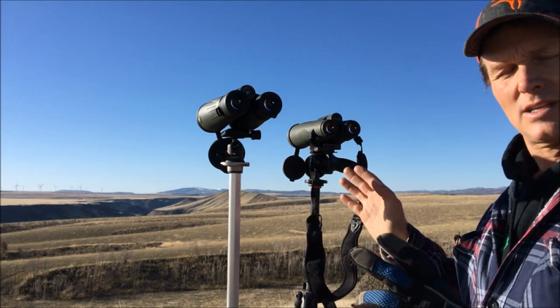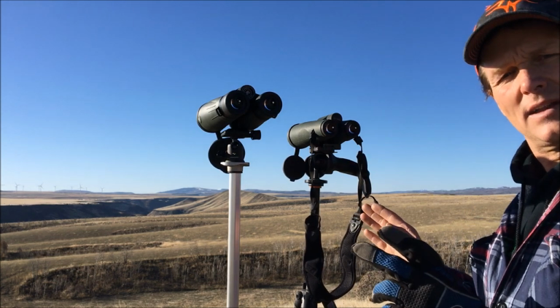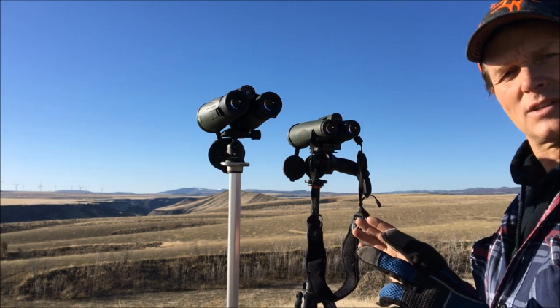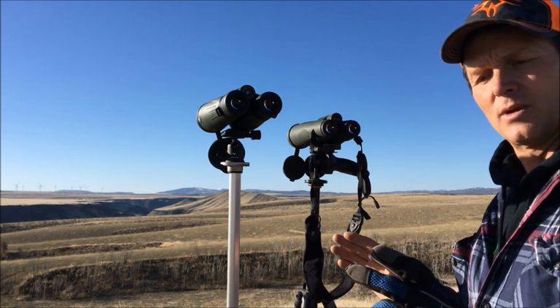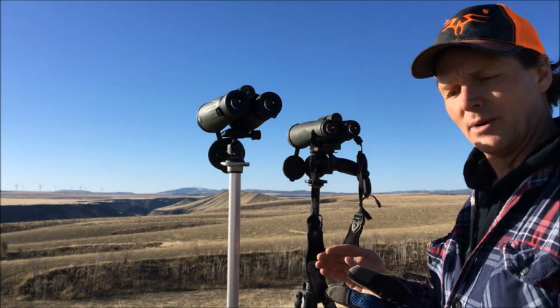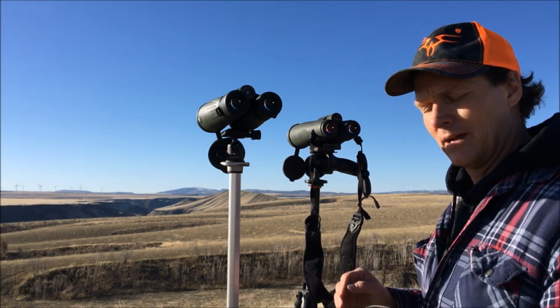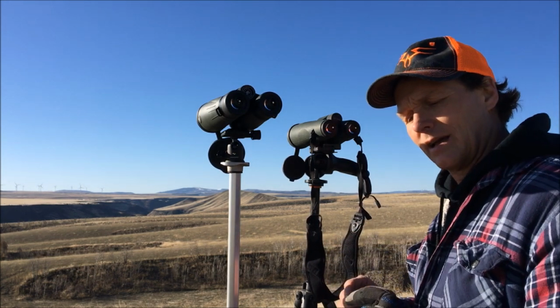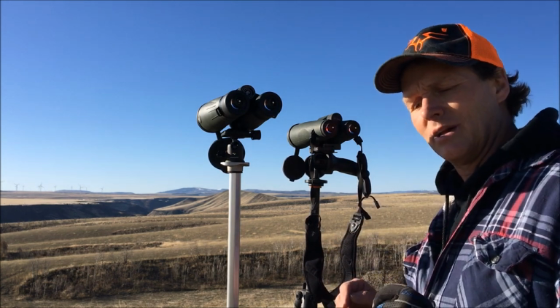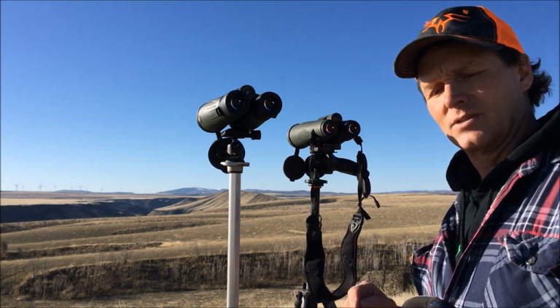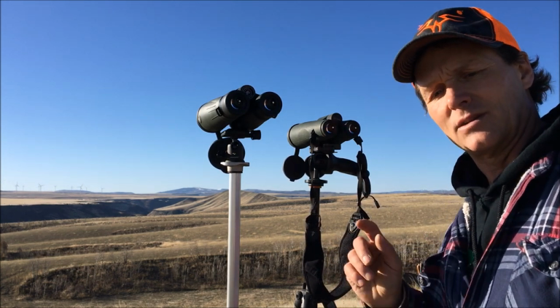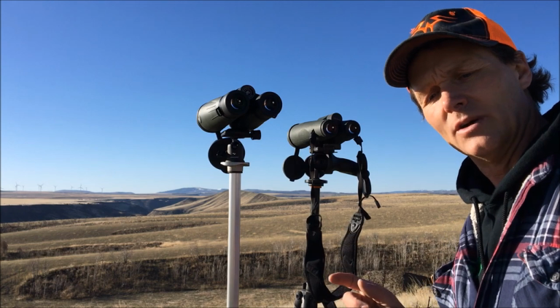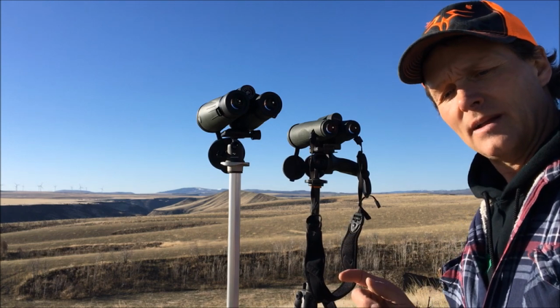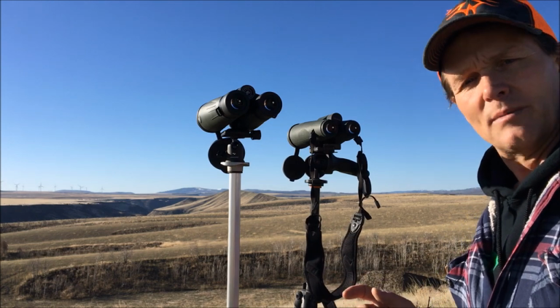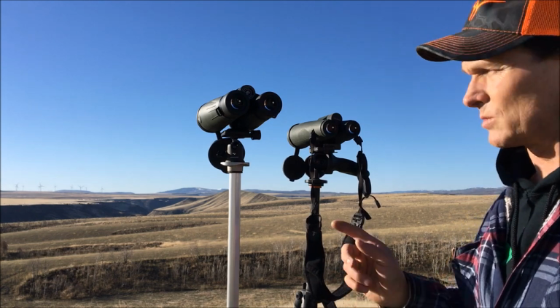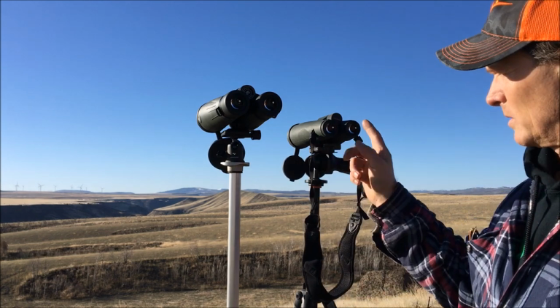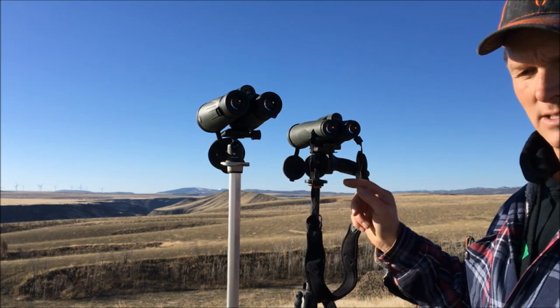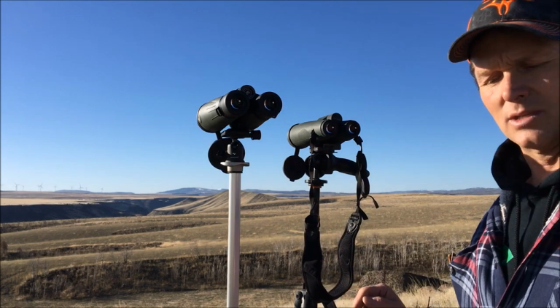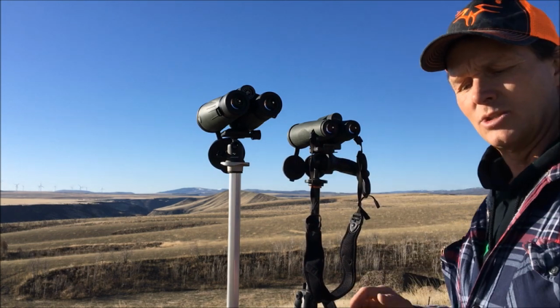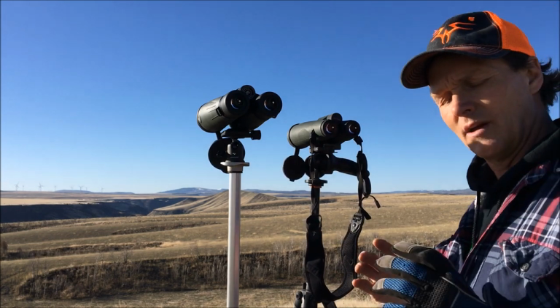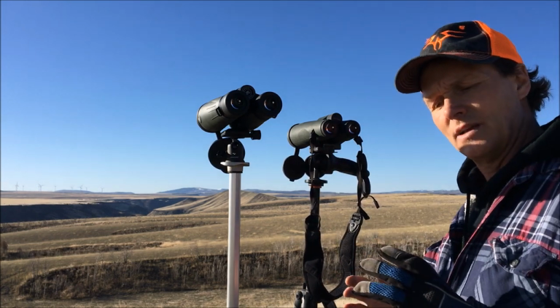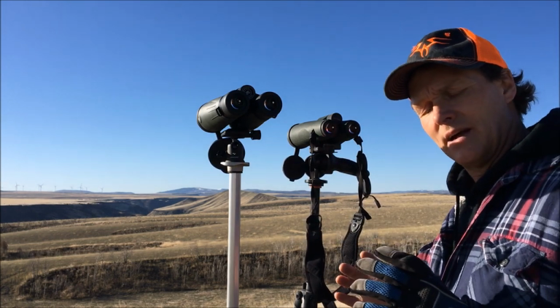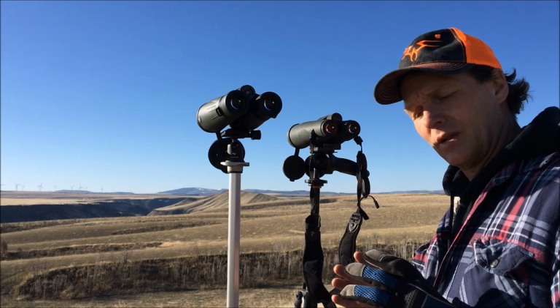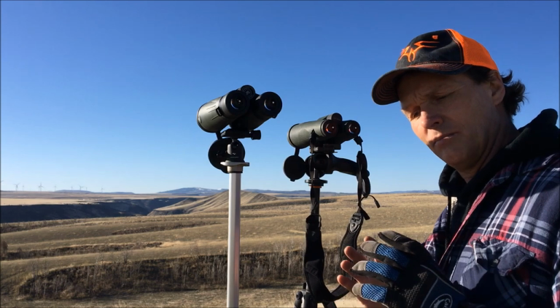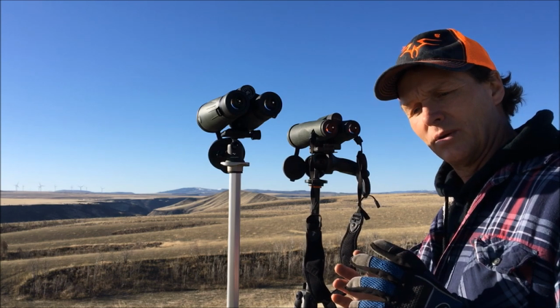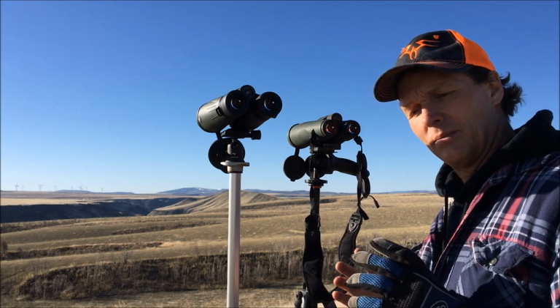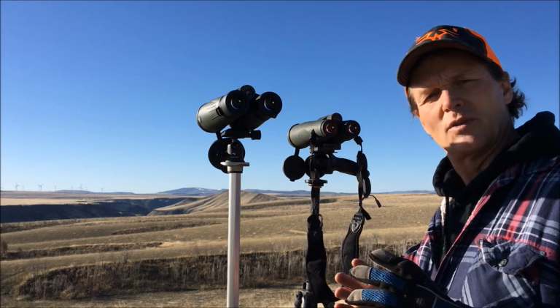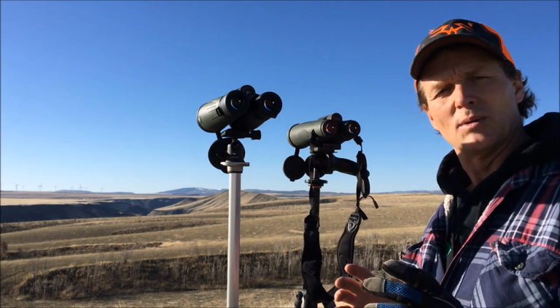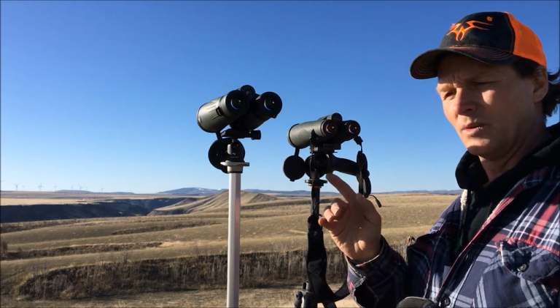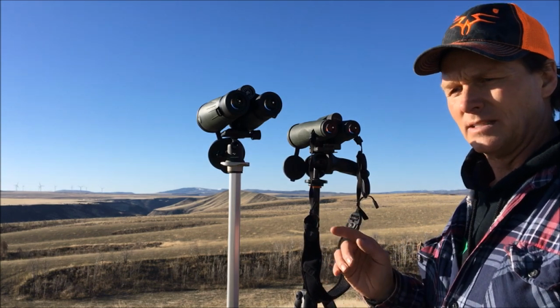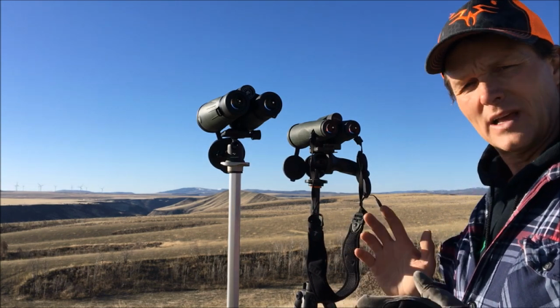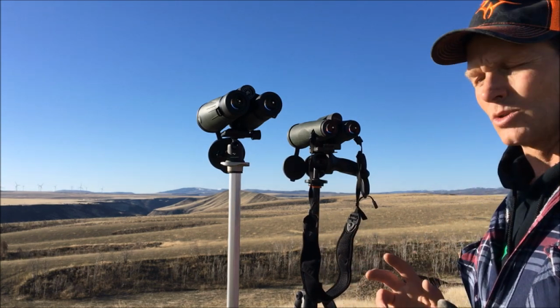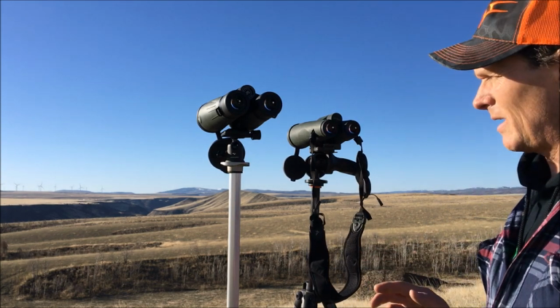Looking through the 18s here and the 15s there at those deer, you can see that difference in three power. It's not going to be enough difference to count a cheater at three miles with this one that you can't see with the other, but you definitely get a bigger picture of your animal with the 18 — so that's a good trade-off.